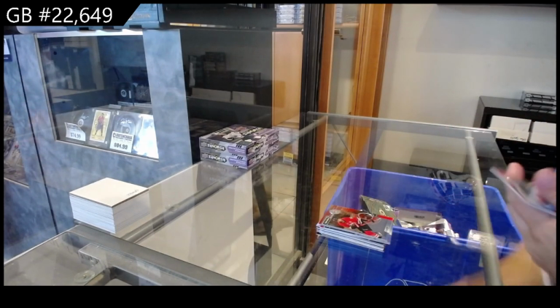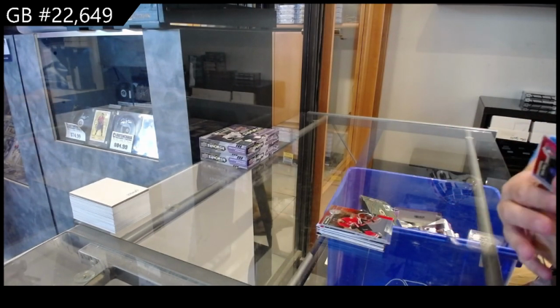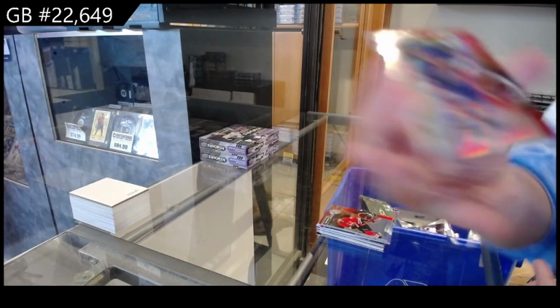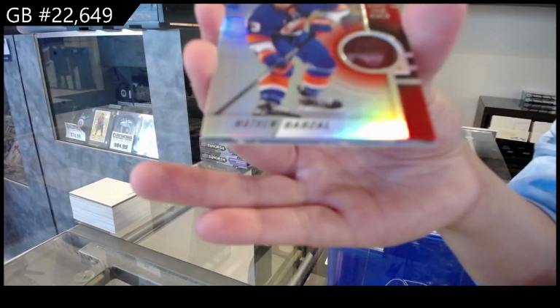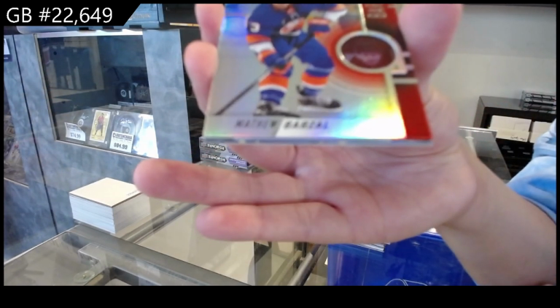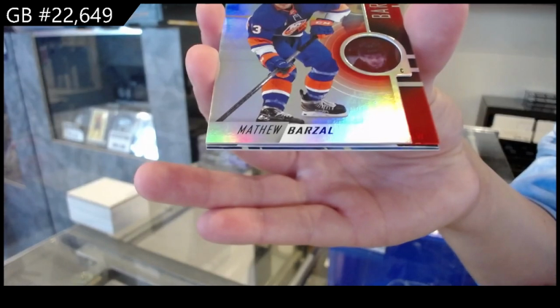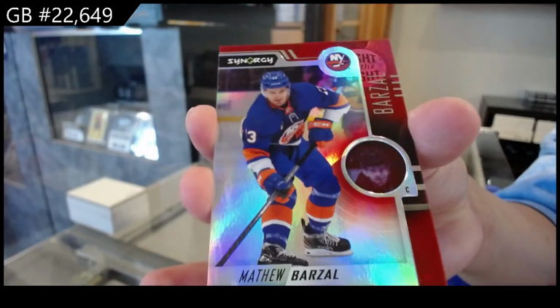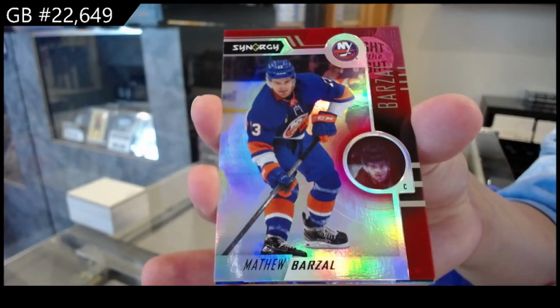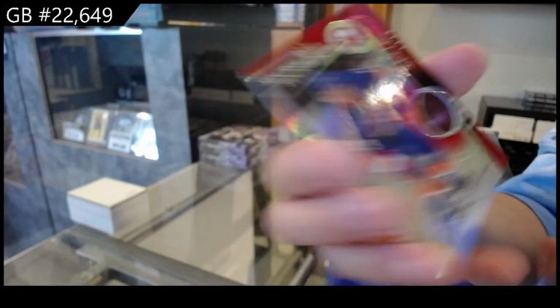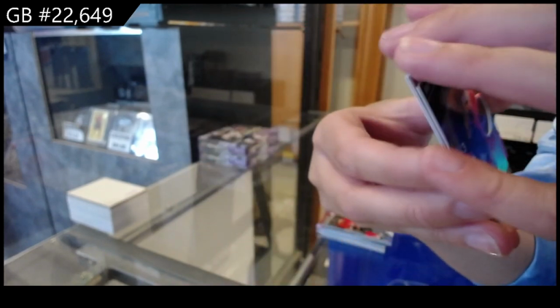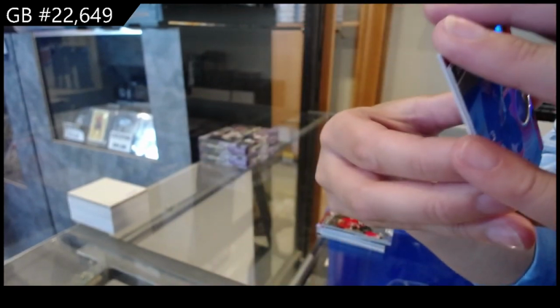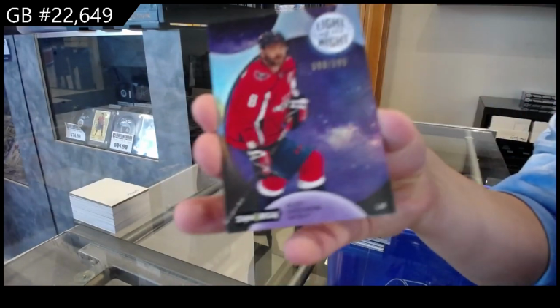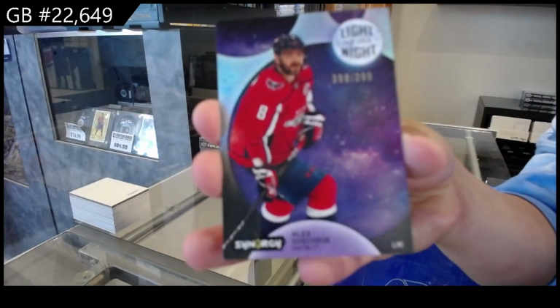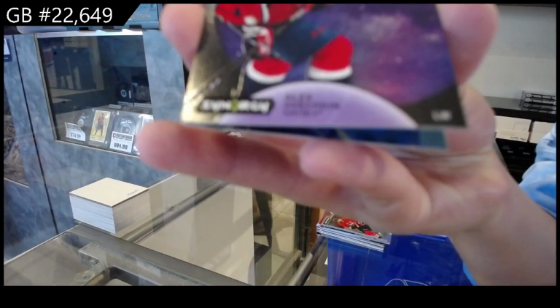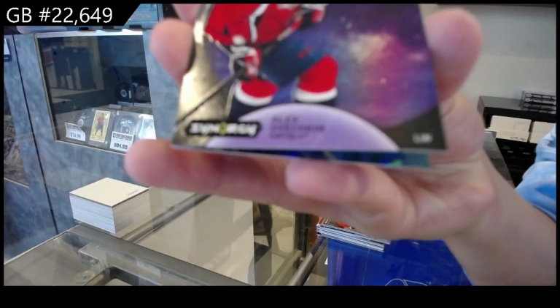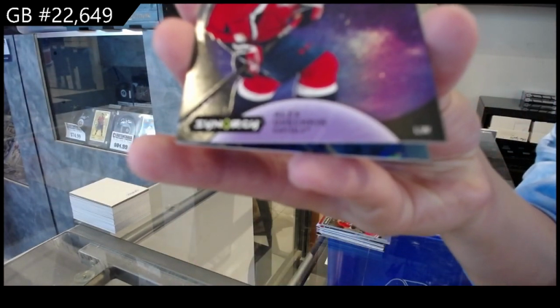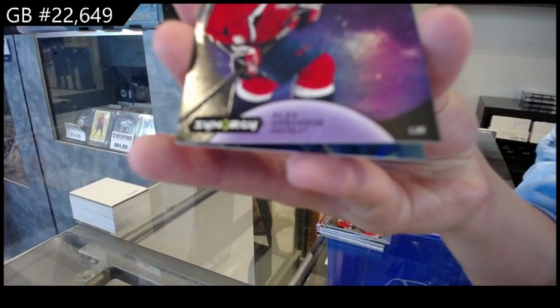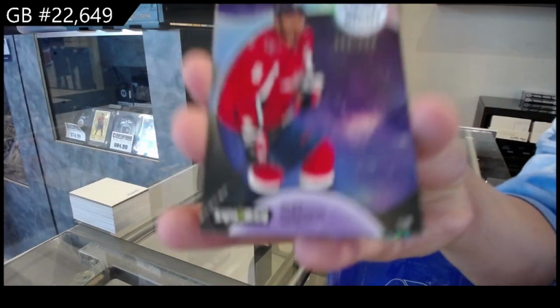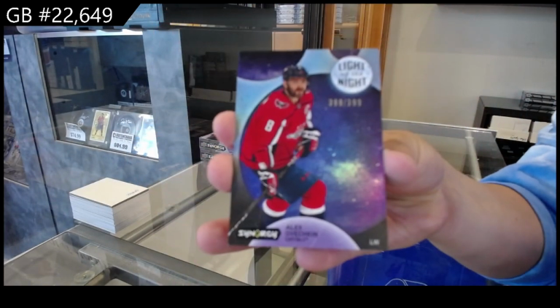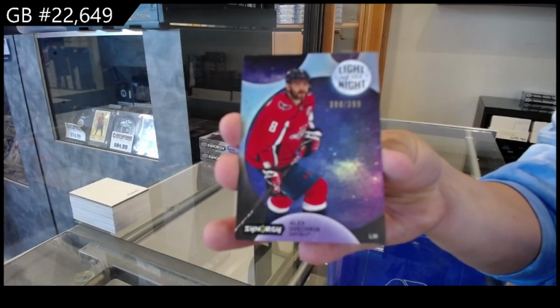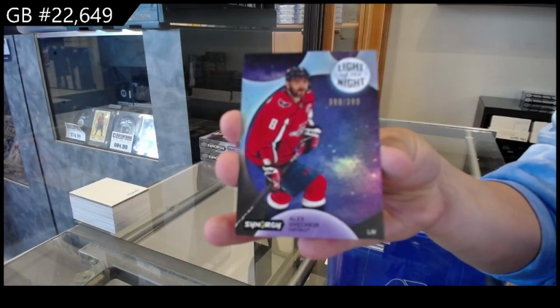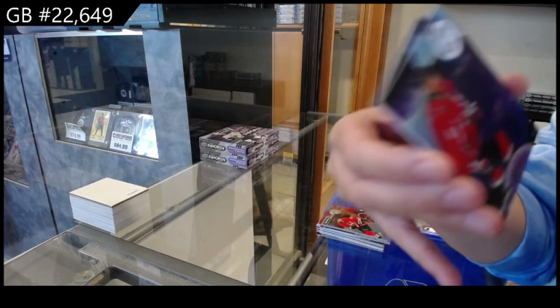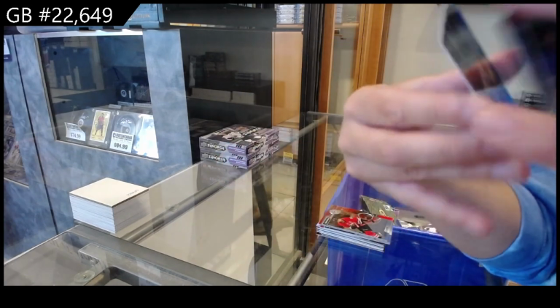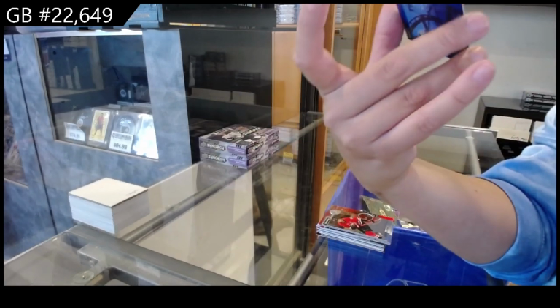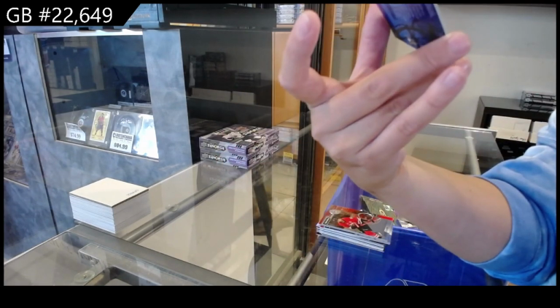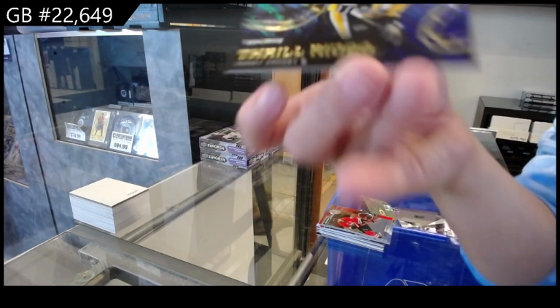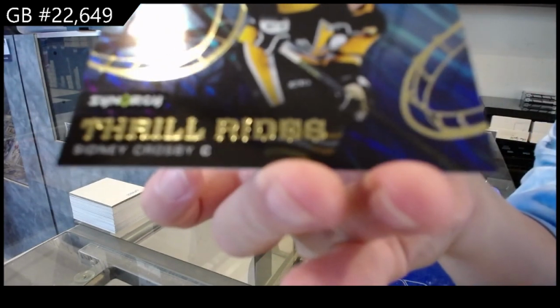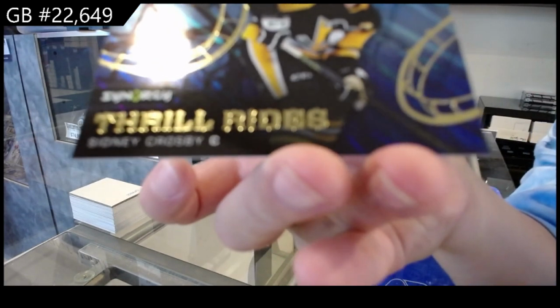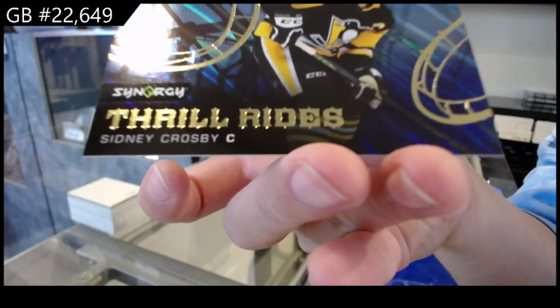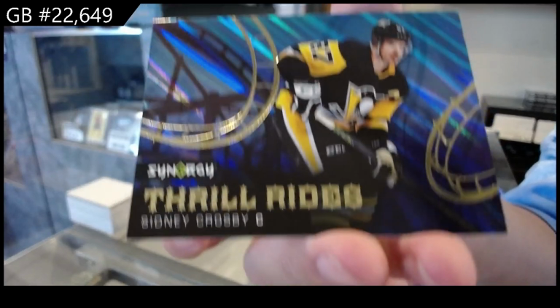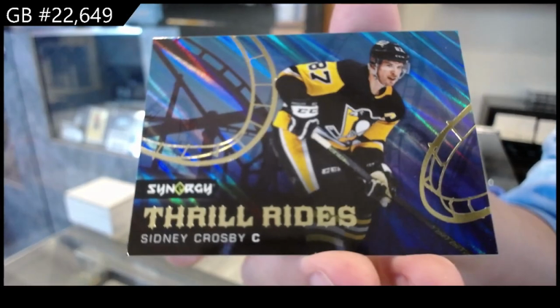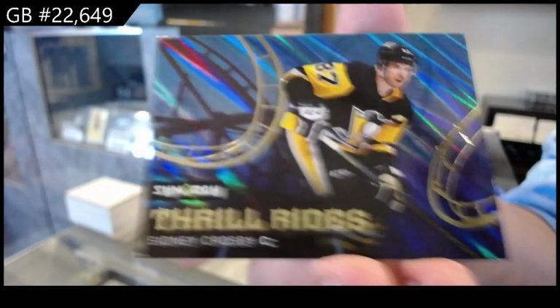We have a red for the New York Islanders of Matthew Barzal. Light Up the Night for the Washington Capitals of Alex Ovechkin. And a Thrill Ride for Pittsburgh of Sidney Crosby.